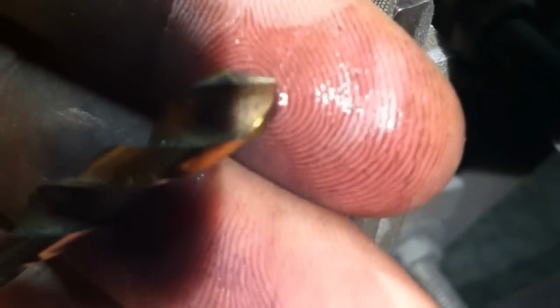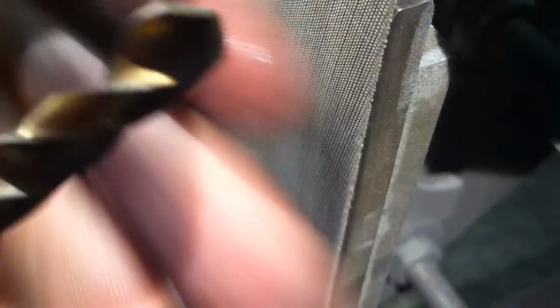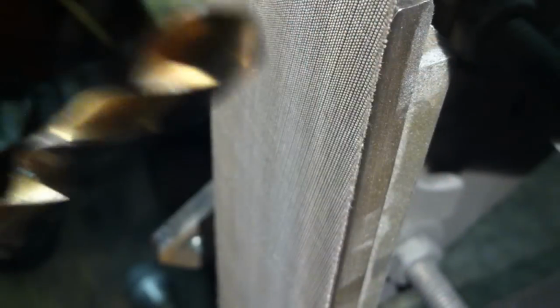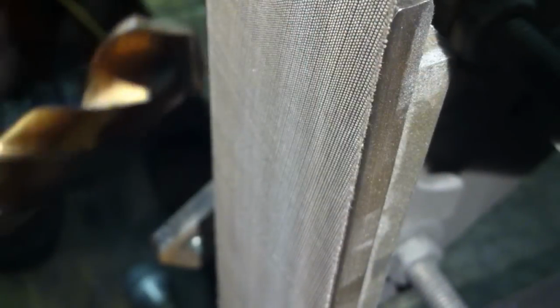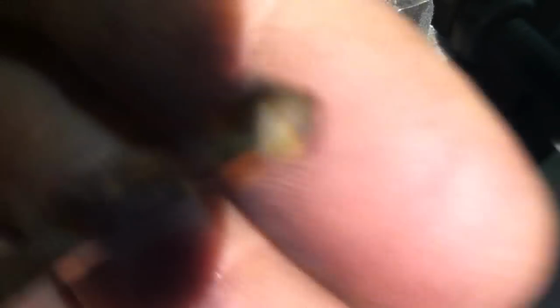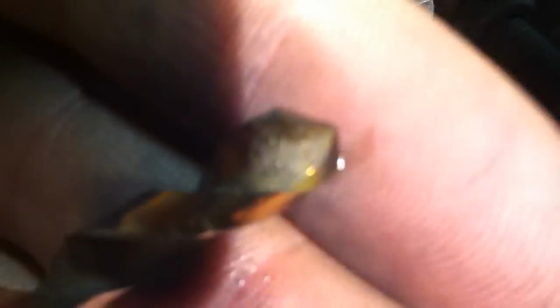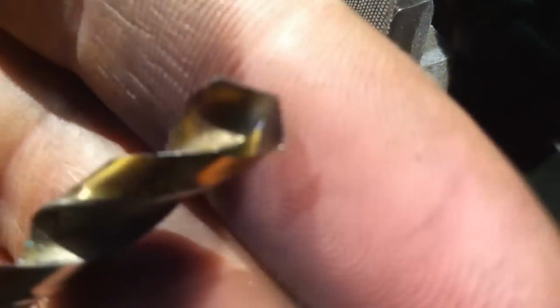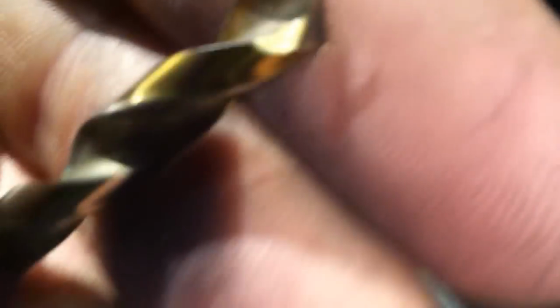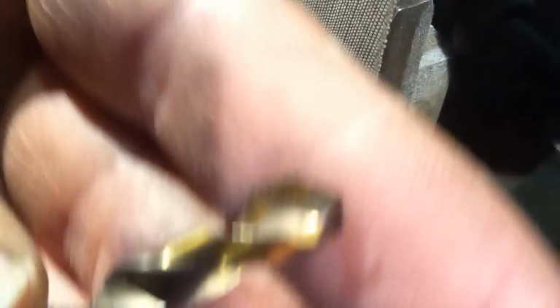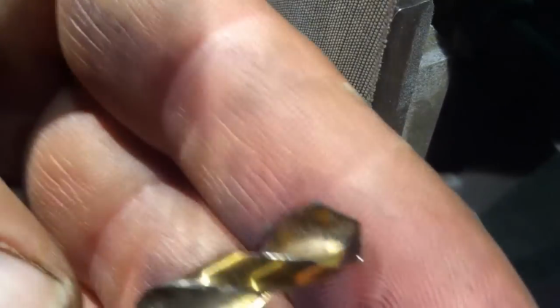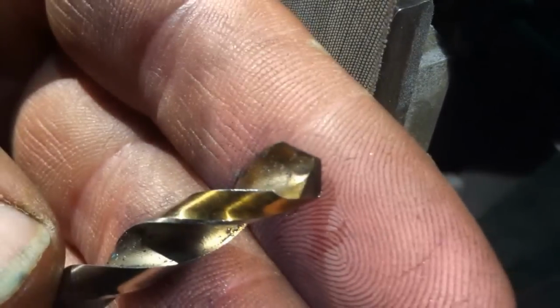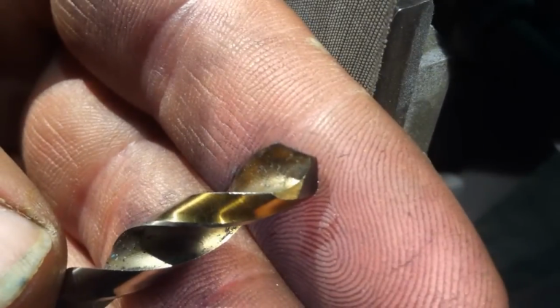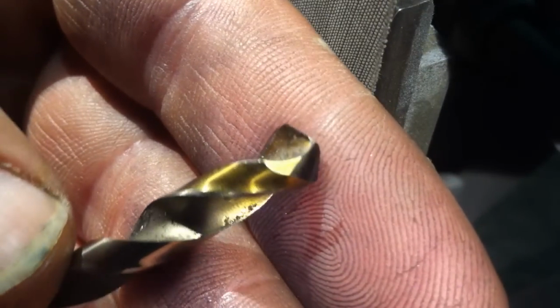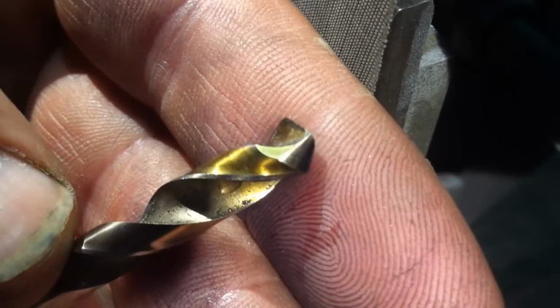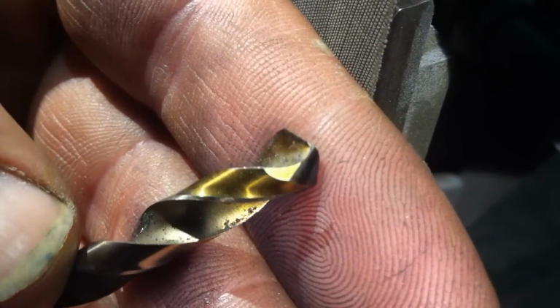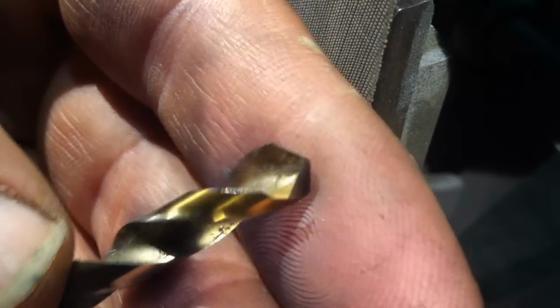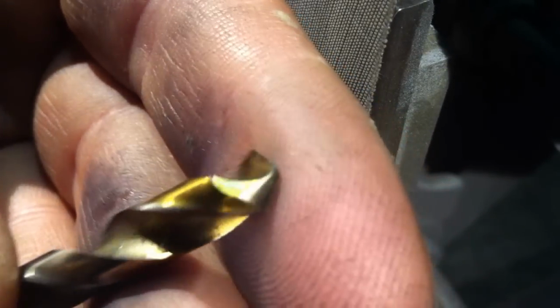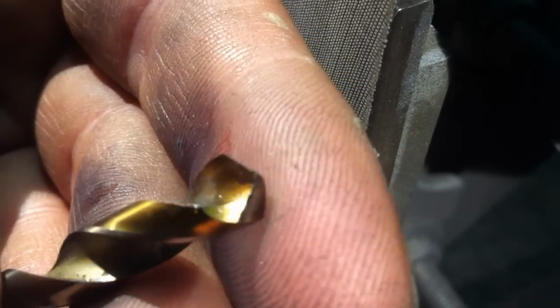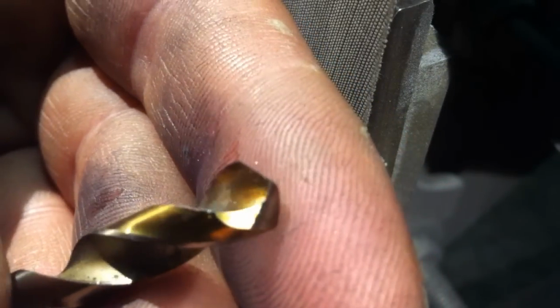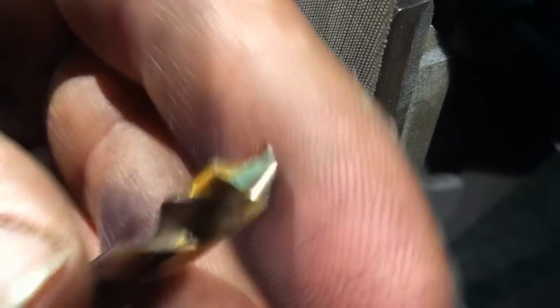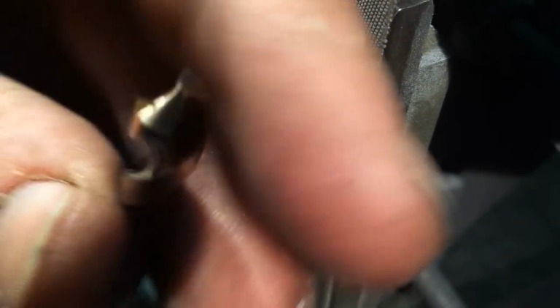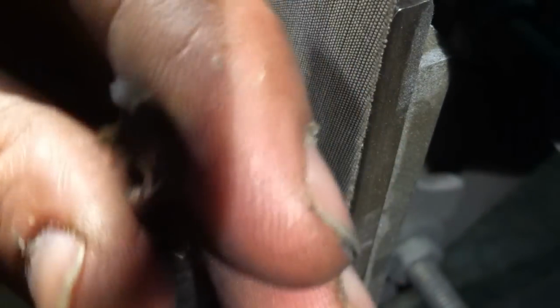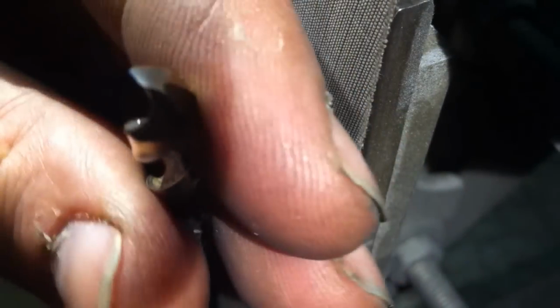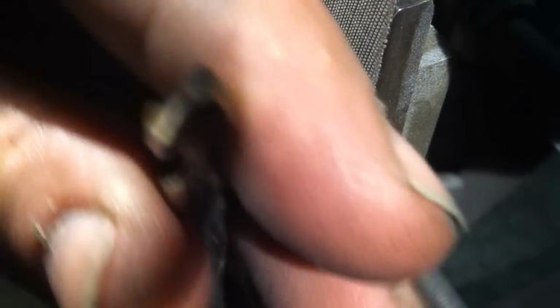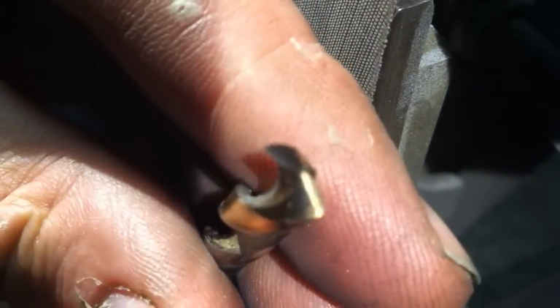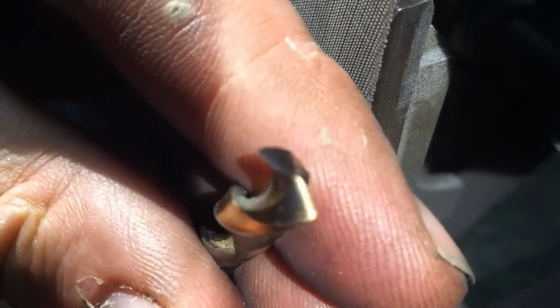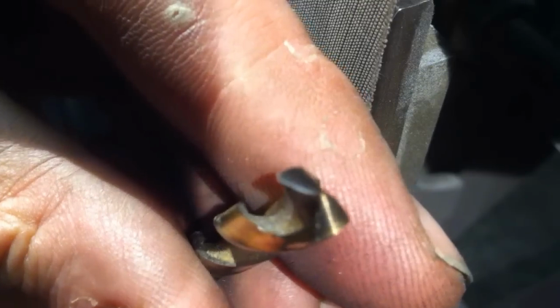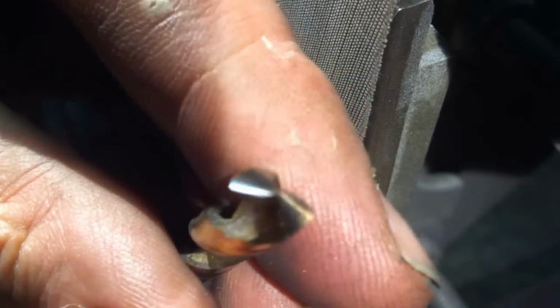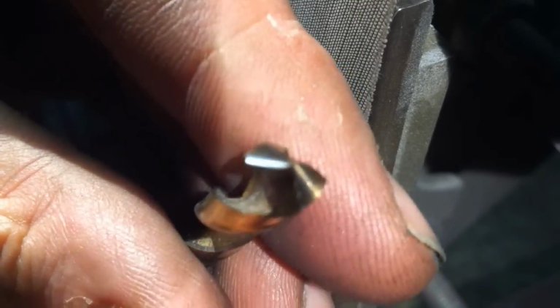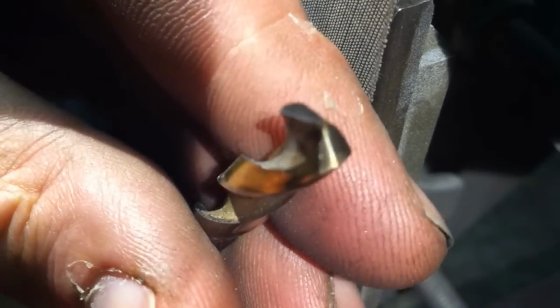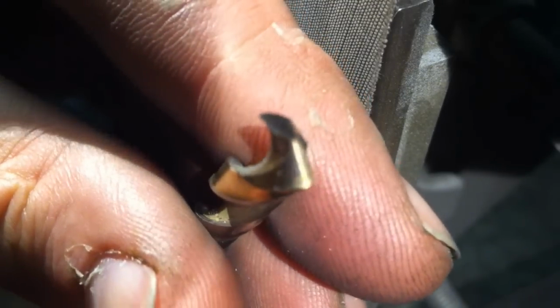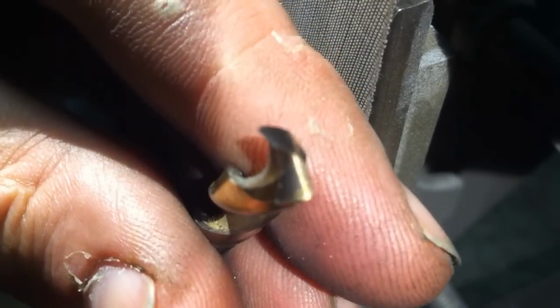It really is that quick and easy. The burr is removed from that side, the burr is removed from that side, and as we can see the tip is once again central.